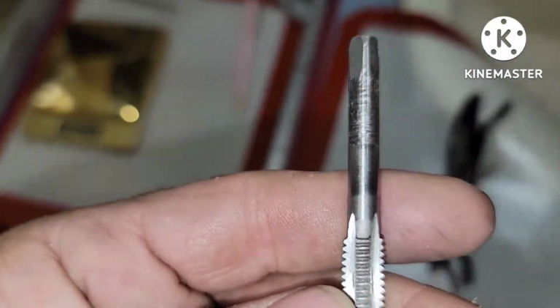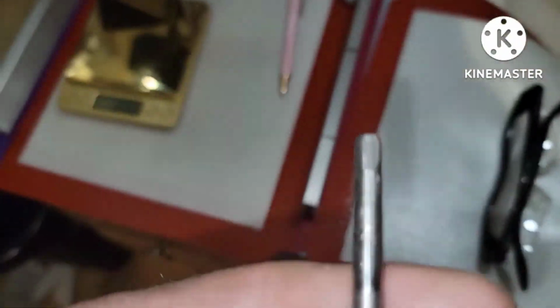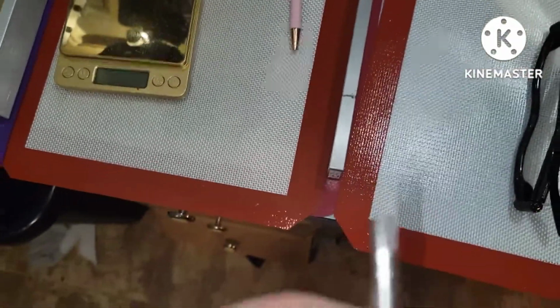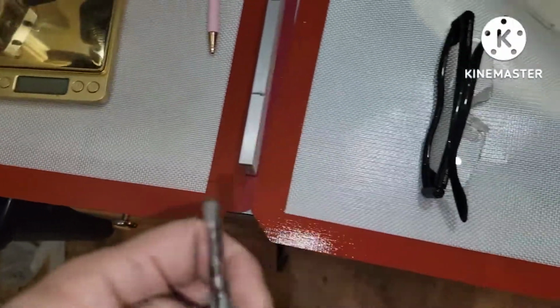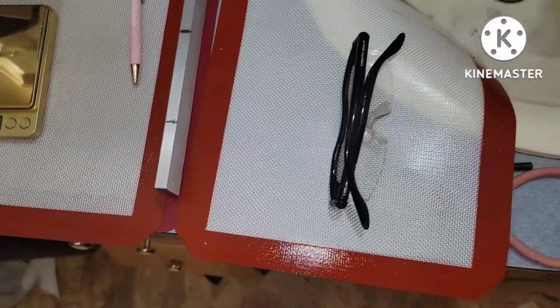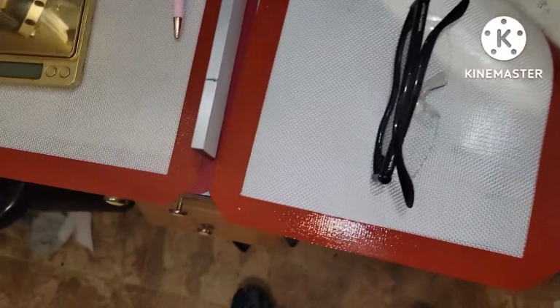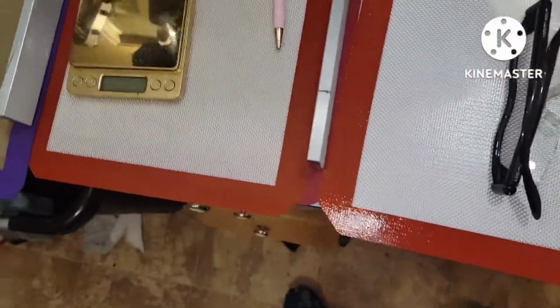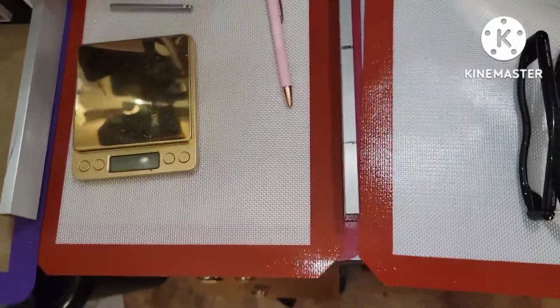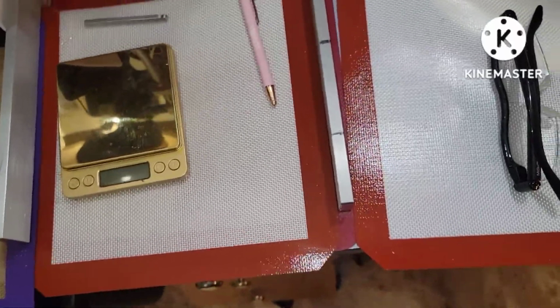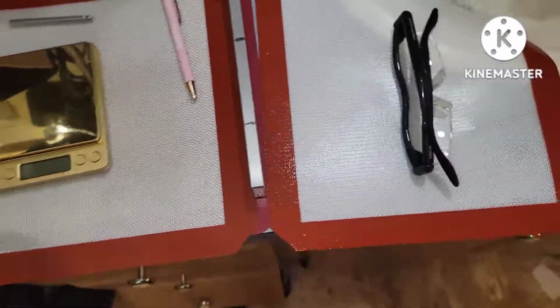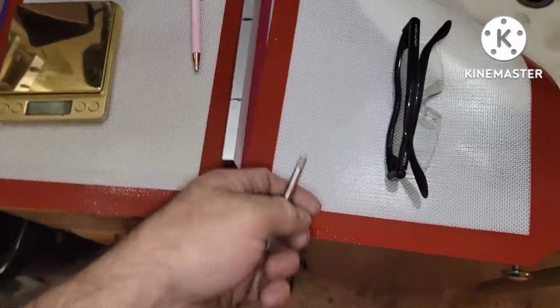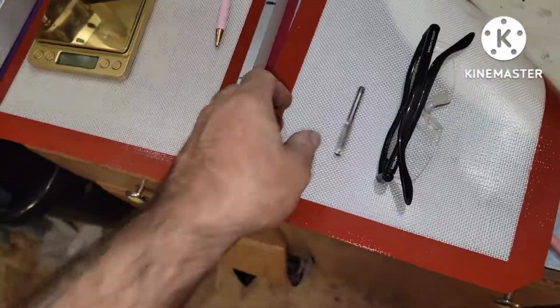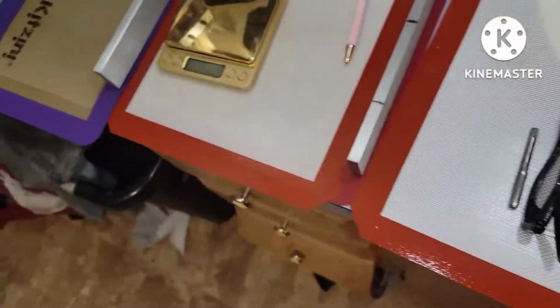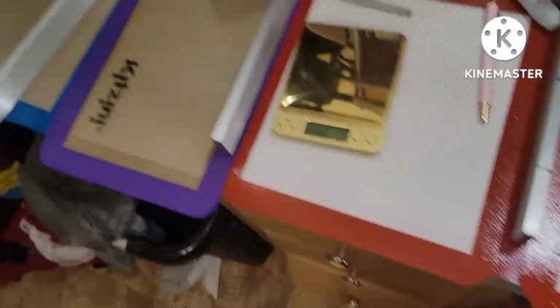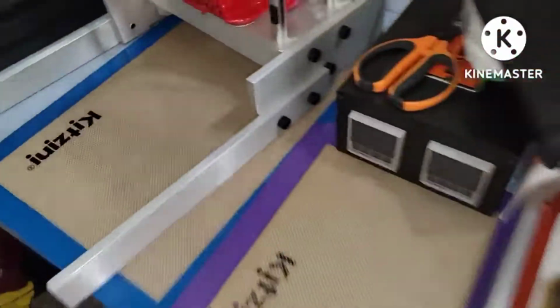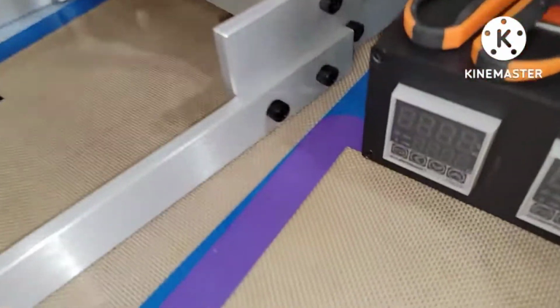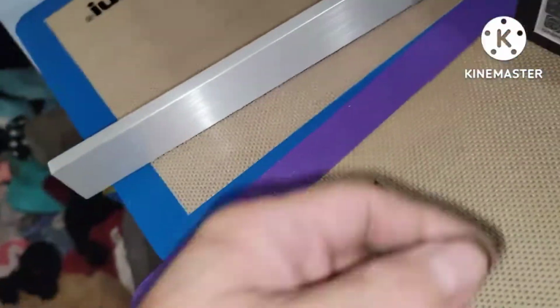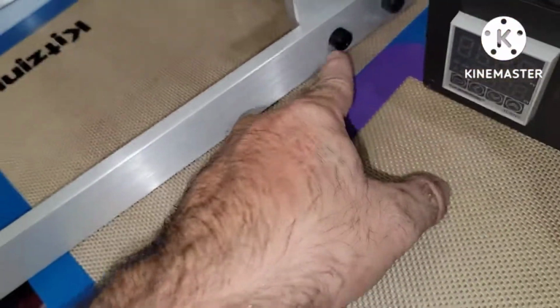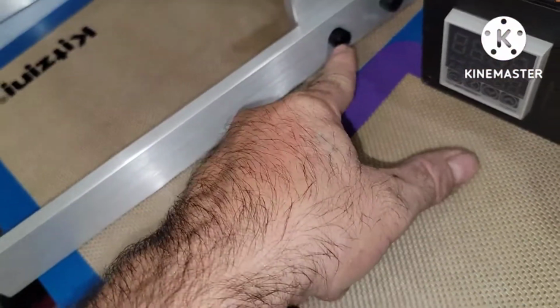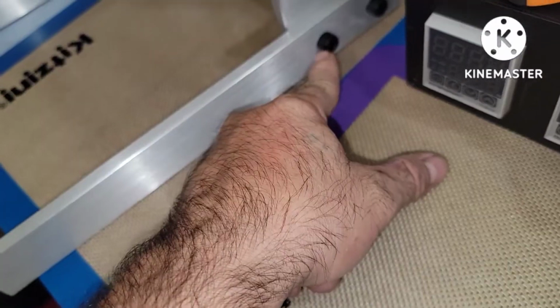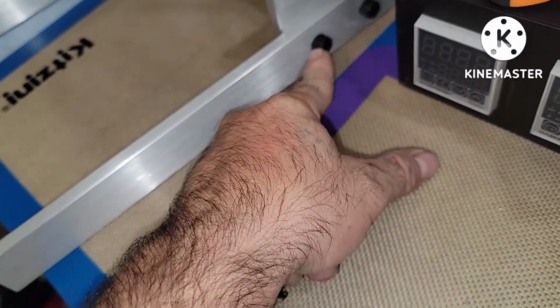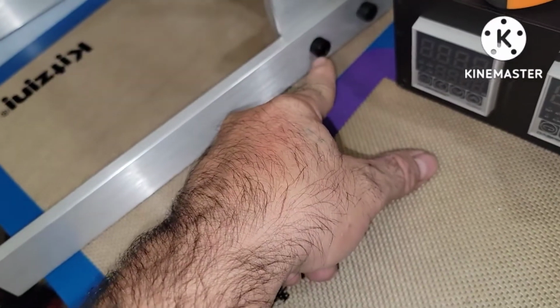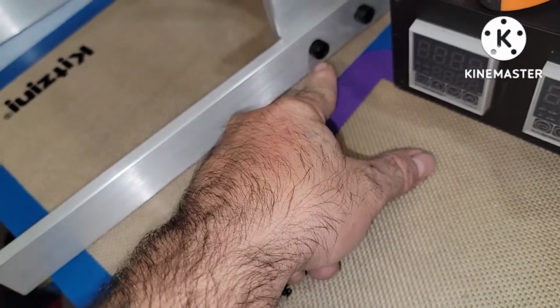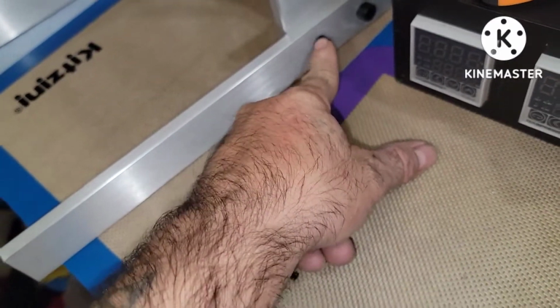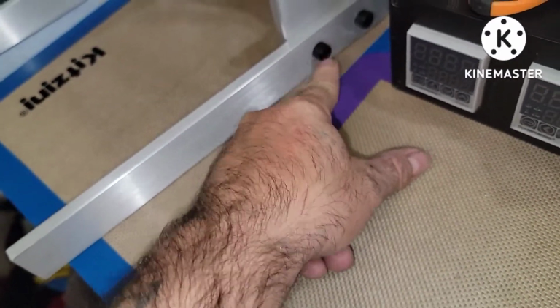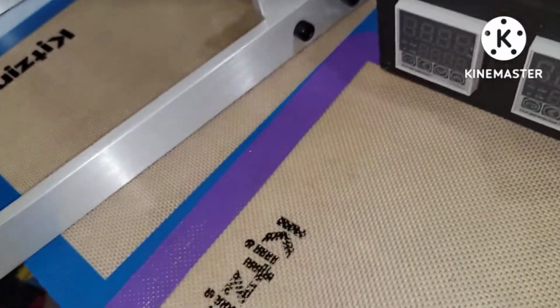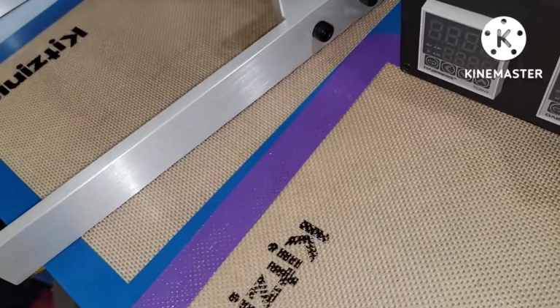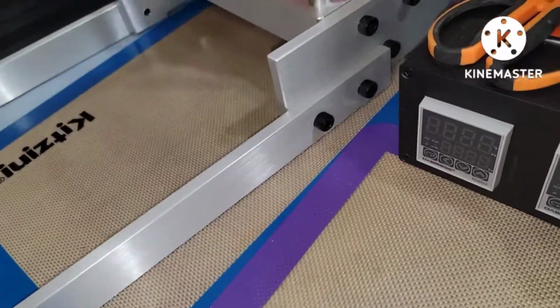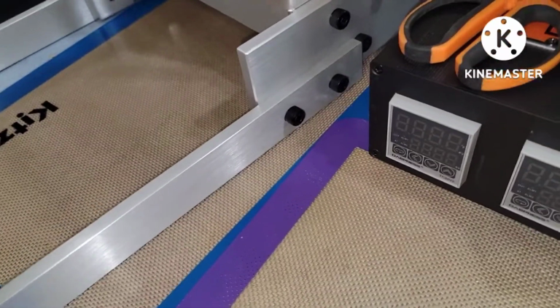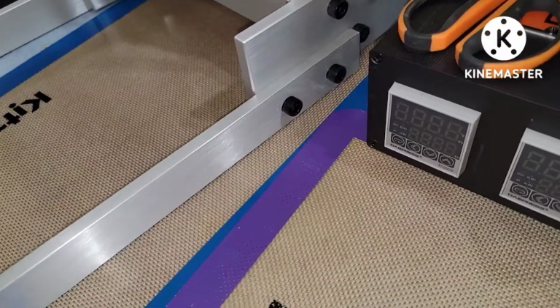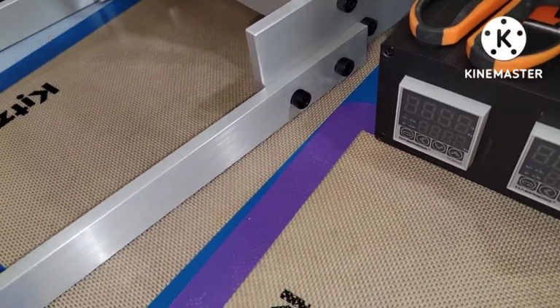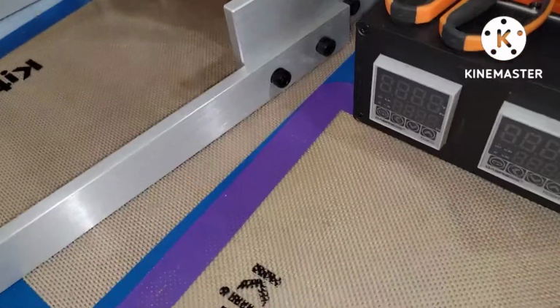Eight by one point two five — eight millimeter, one point two five is what those are: the size and the thread pitch. Eight millimeter, one point two five.